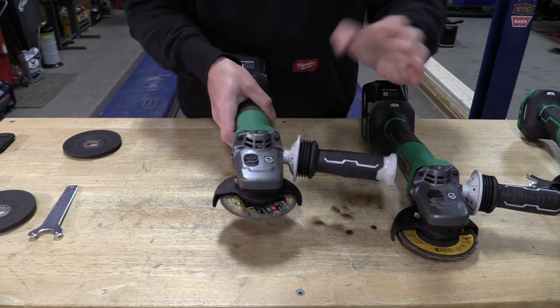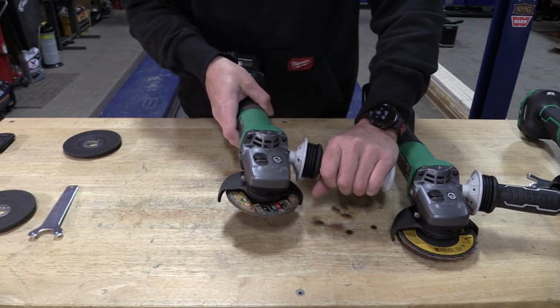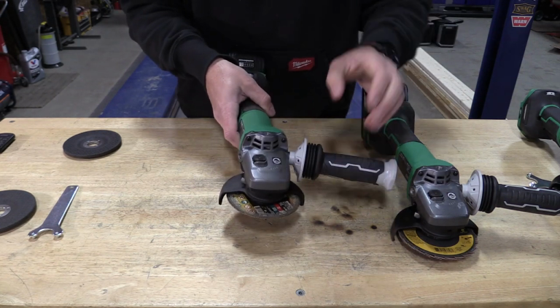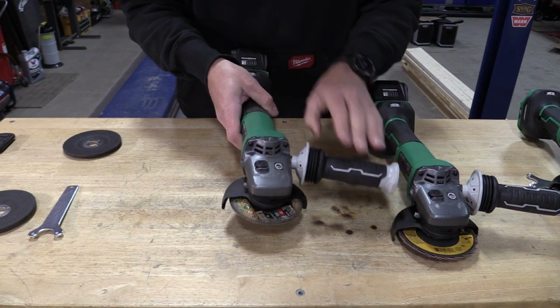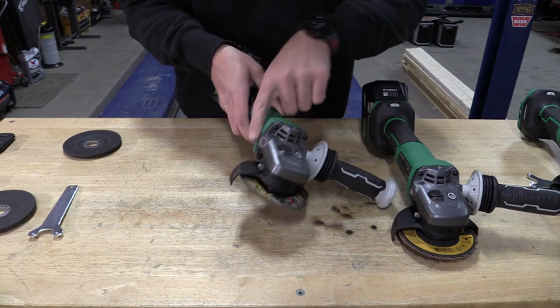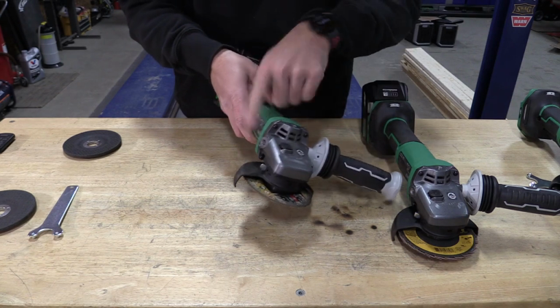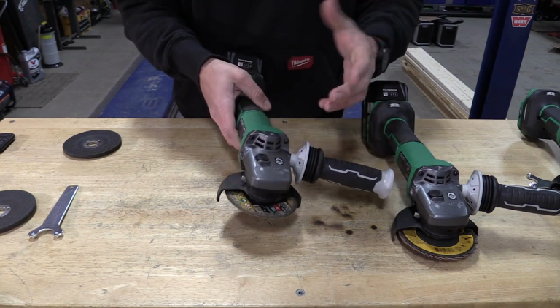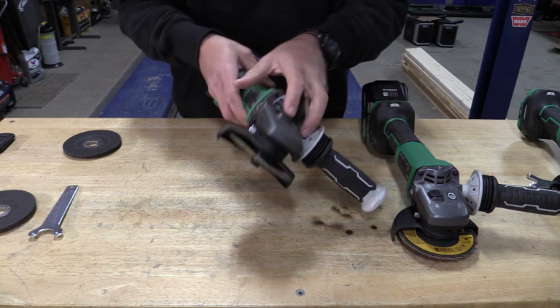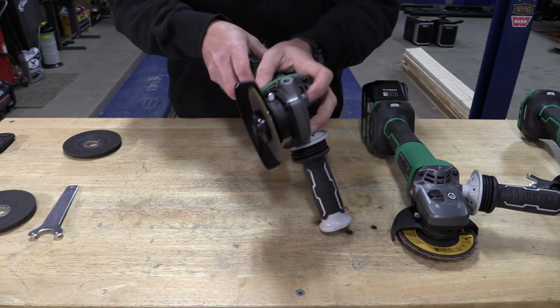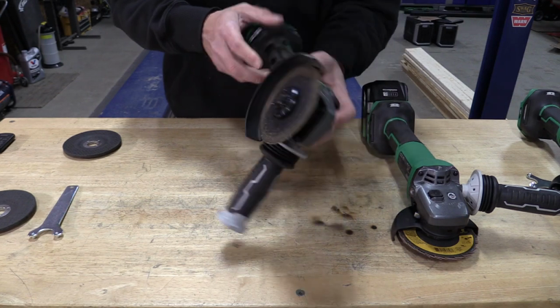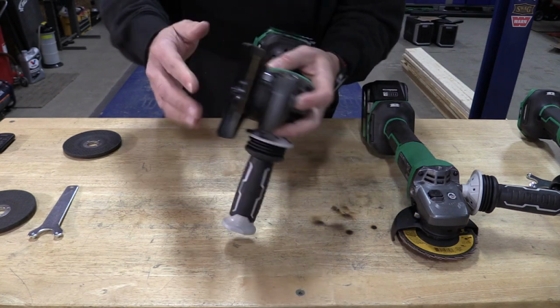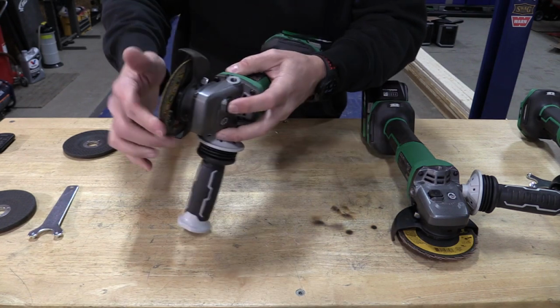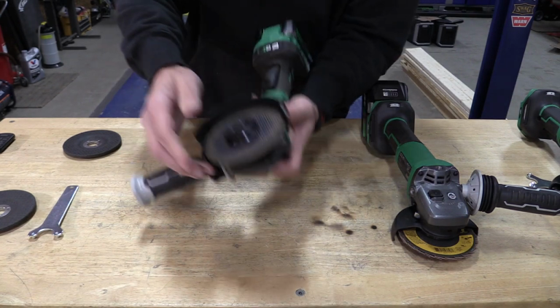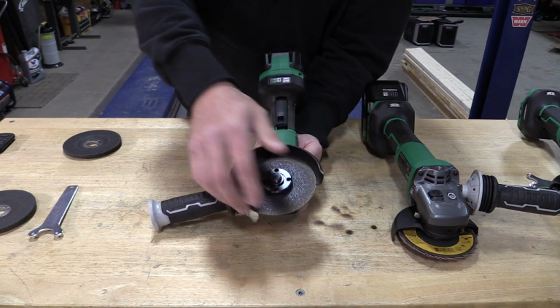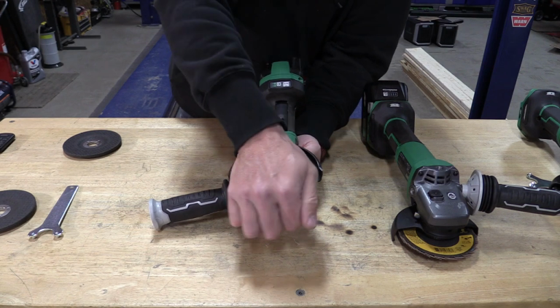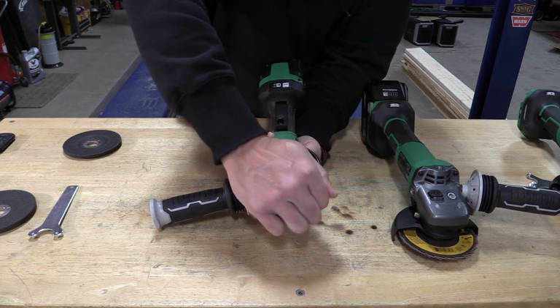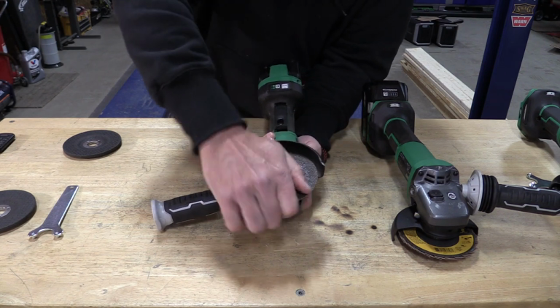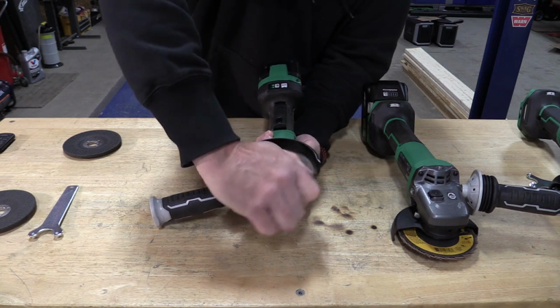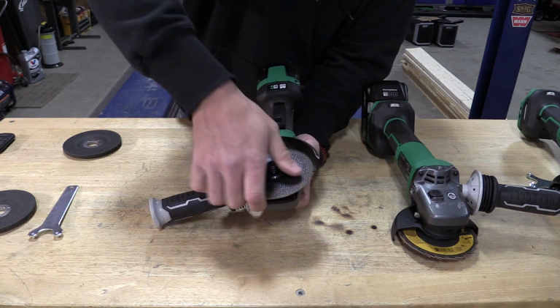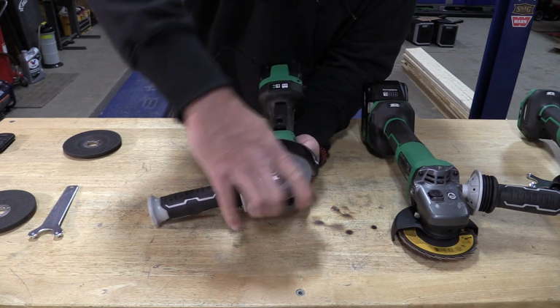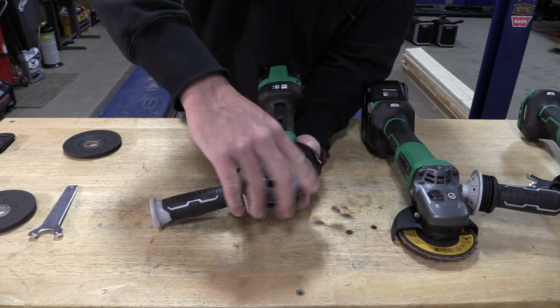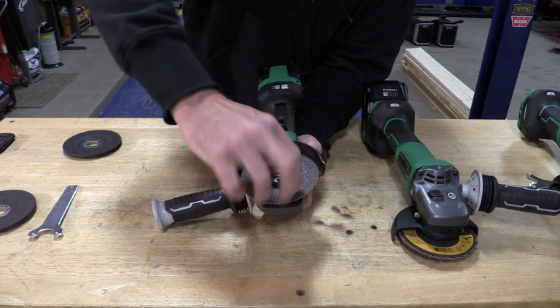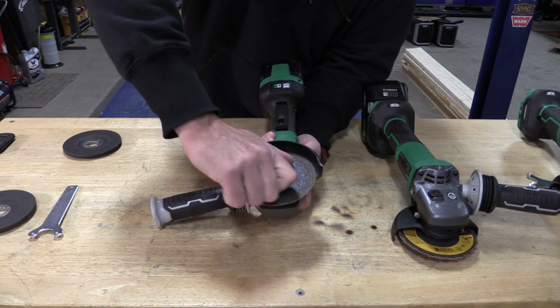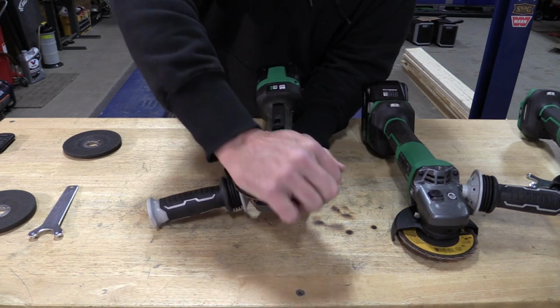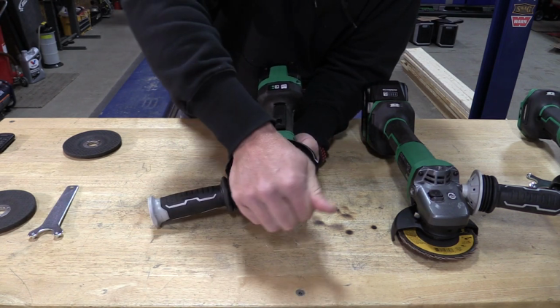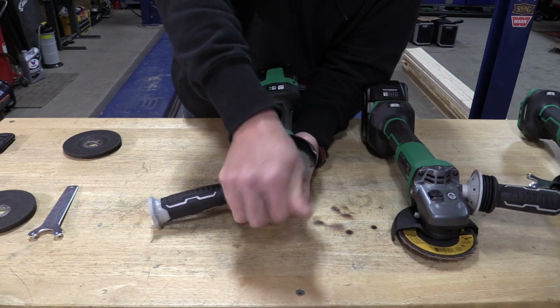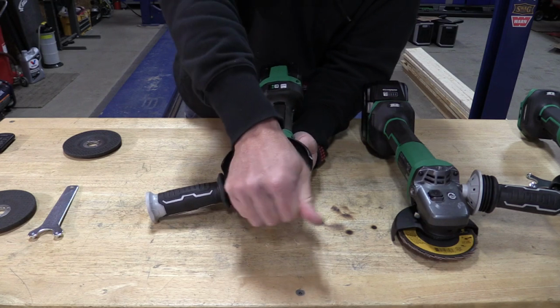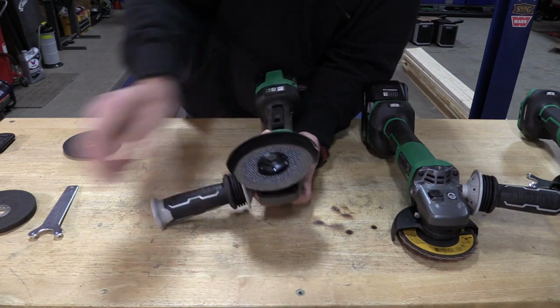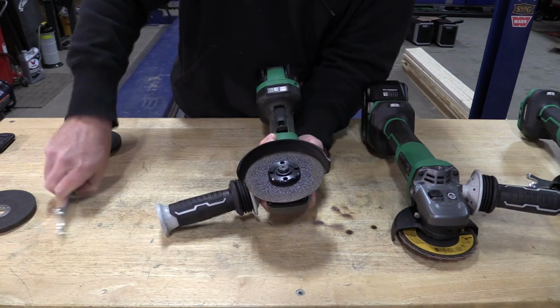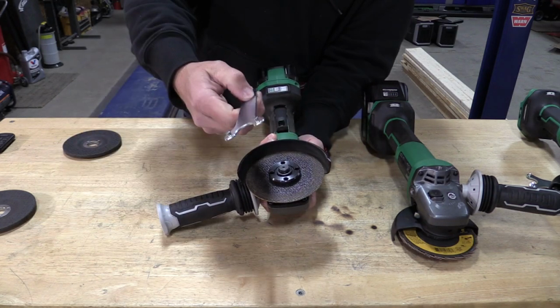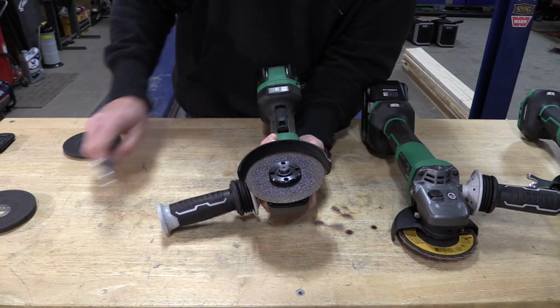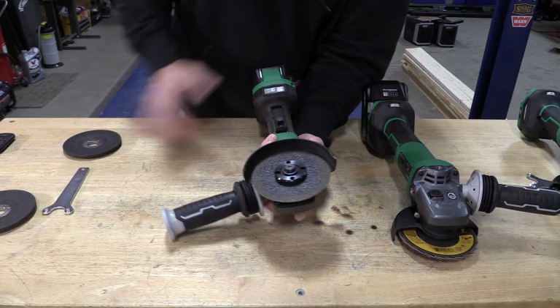You also have an auxiliary handle that goes in three positions wherever you'd like. The arbor lock or spindle lock is down there so you can easily take your blades on and off. There is a tool included in case you don't like to use your hand.